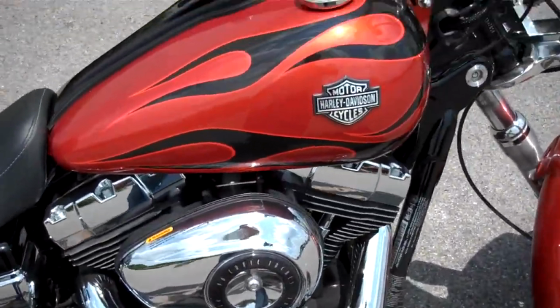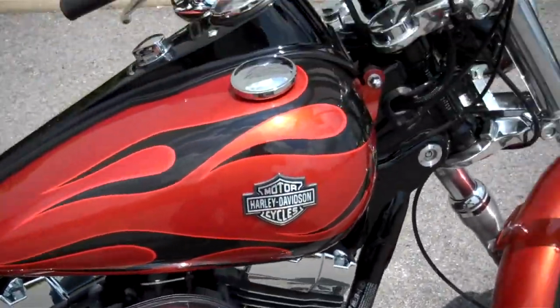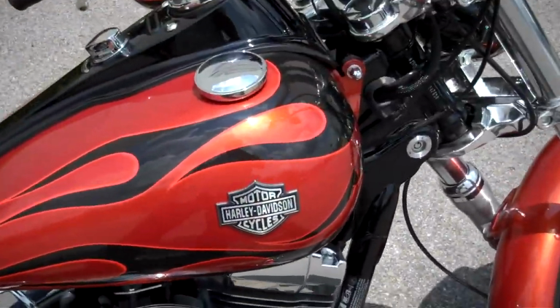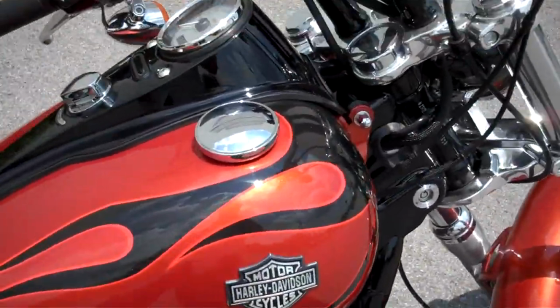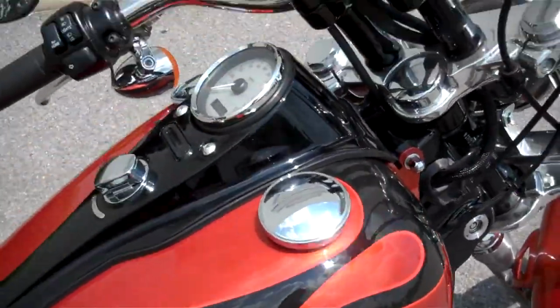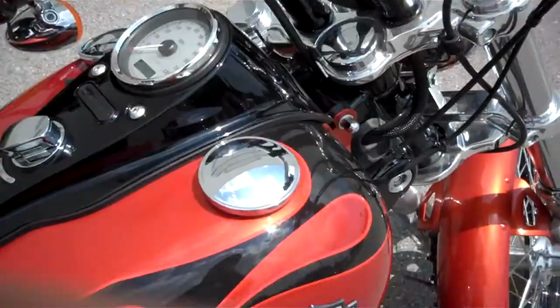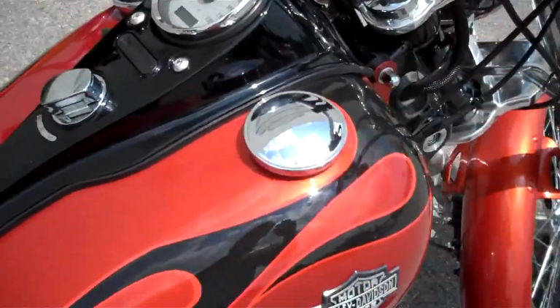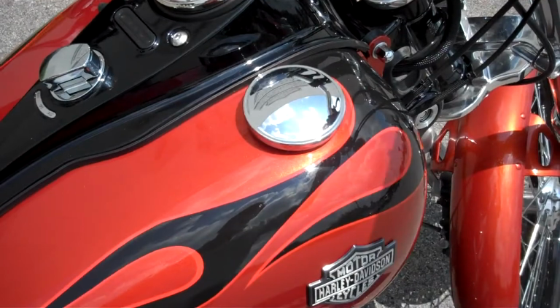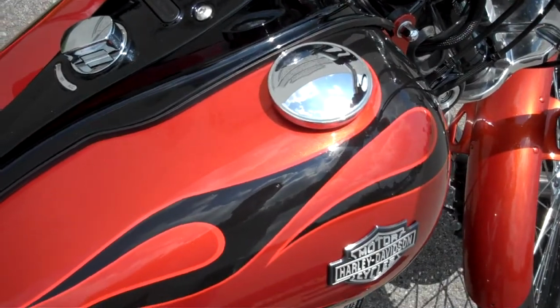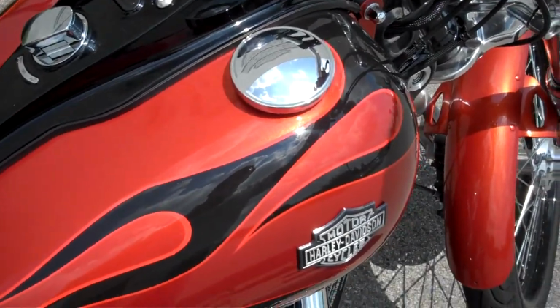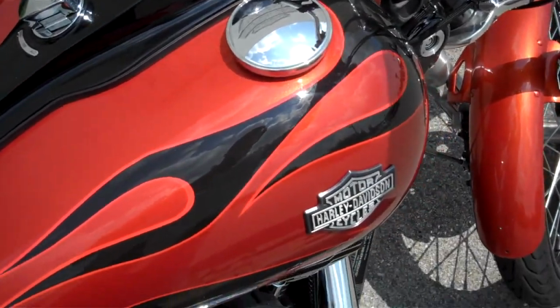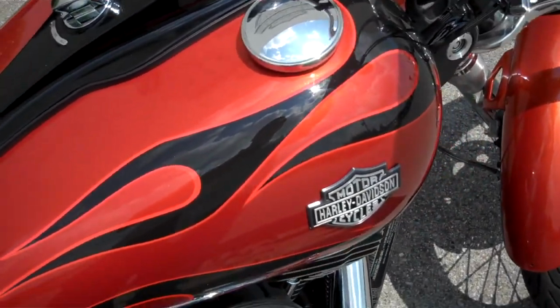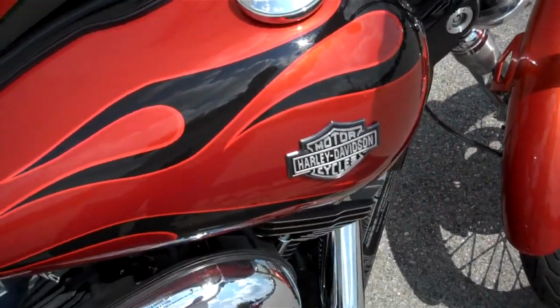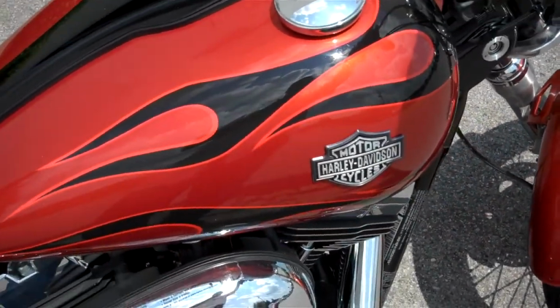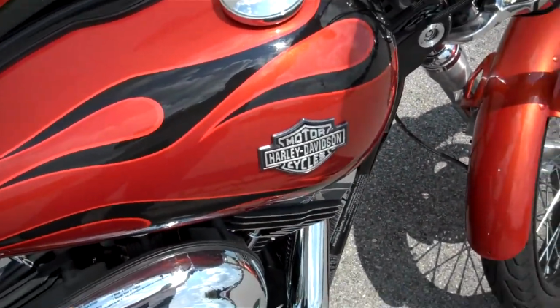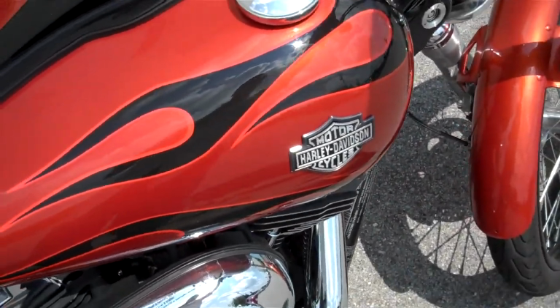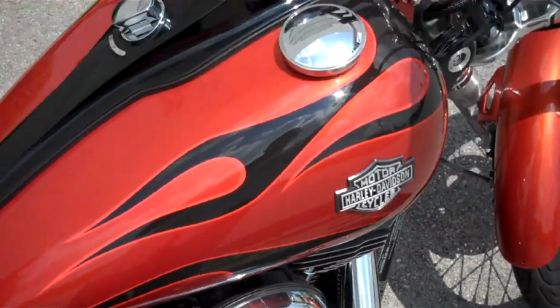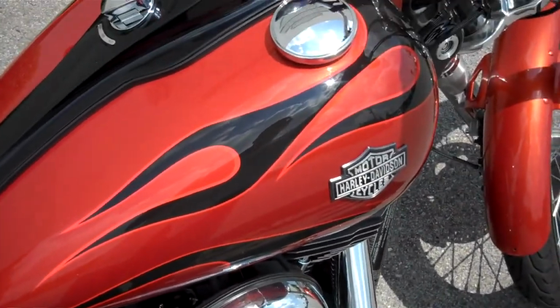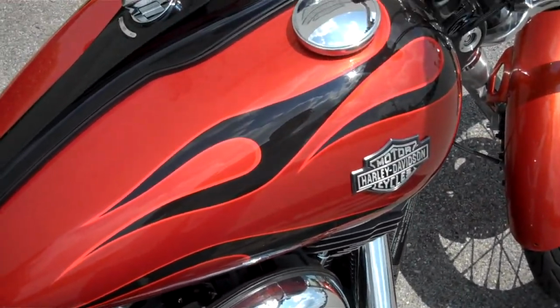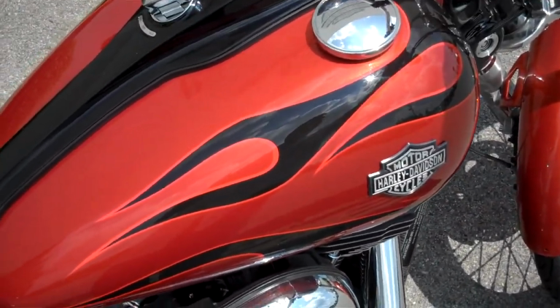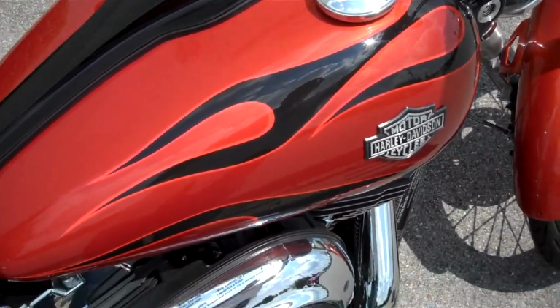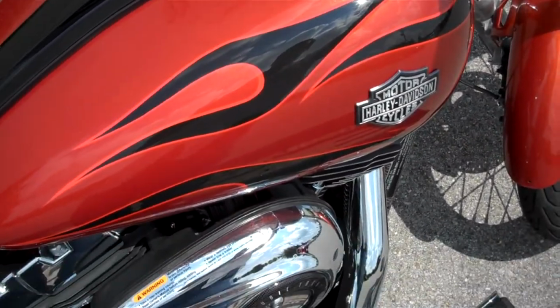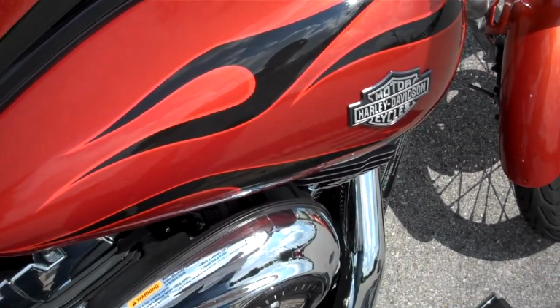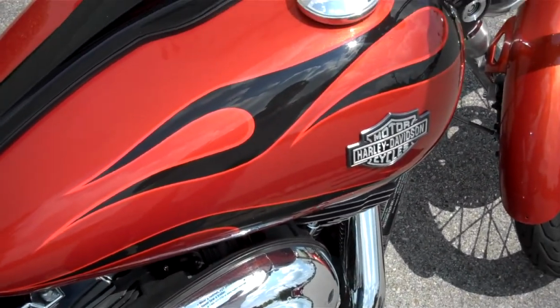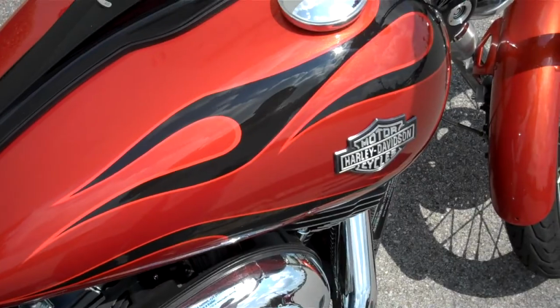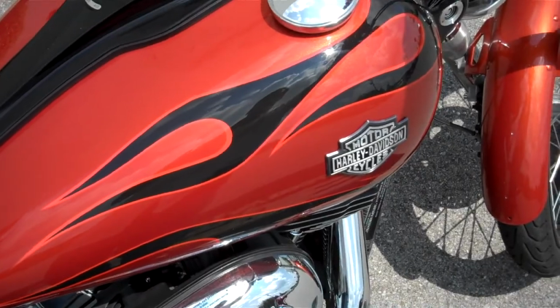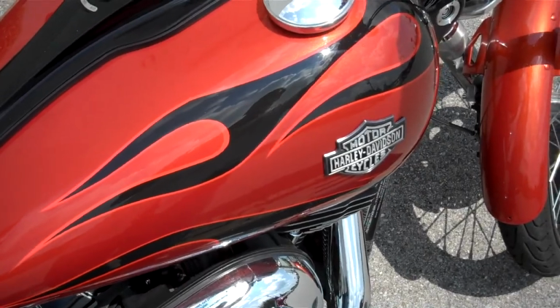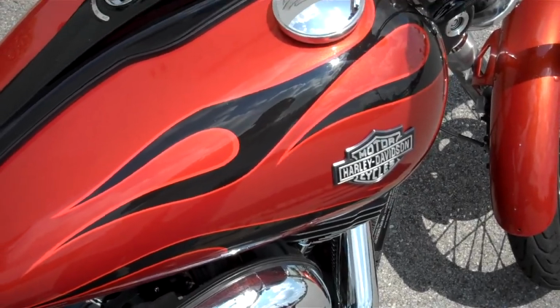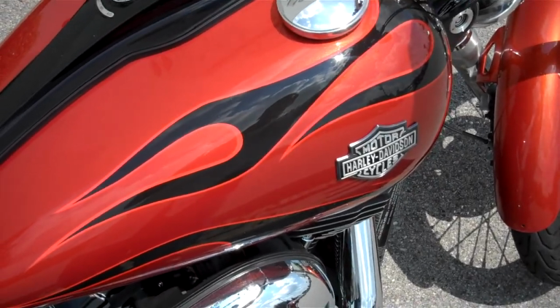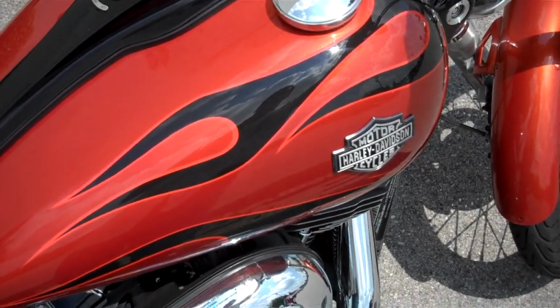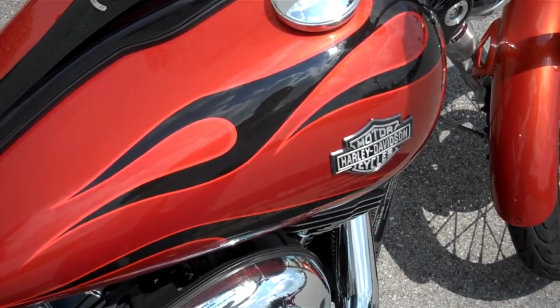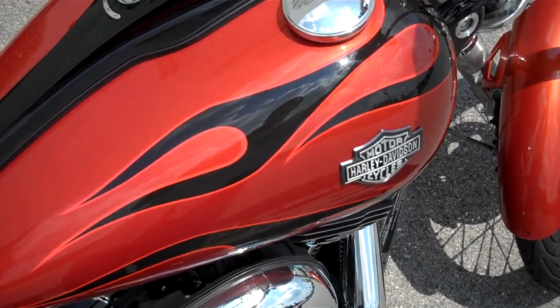If you have a question about this motorcycle or any motorcycle in our inventory, request that online or call me here at the dealership: 615-849-8025. That's for Greg in internet sales.